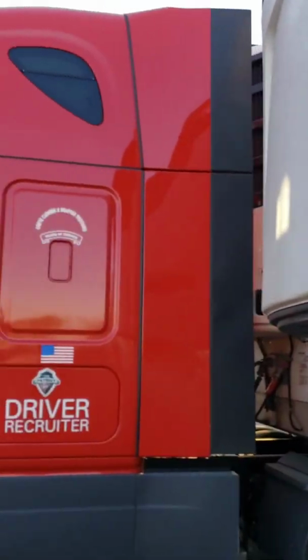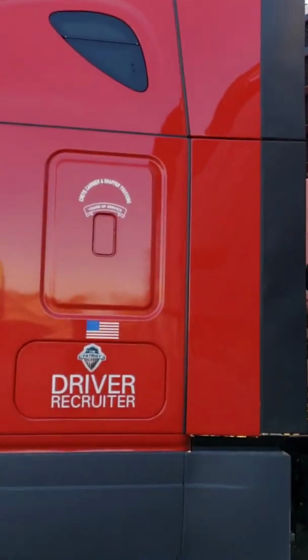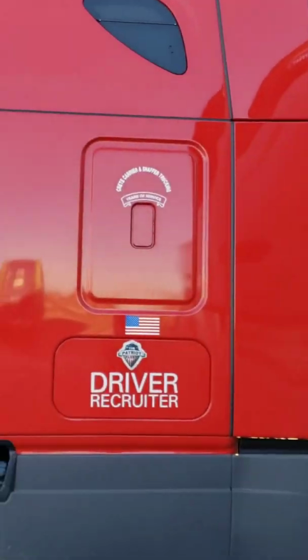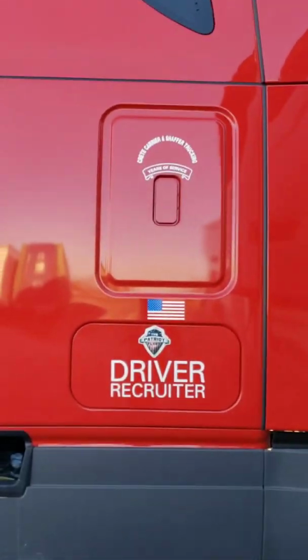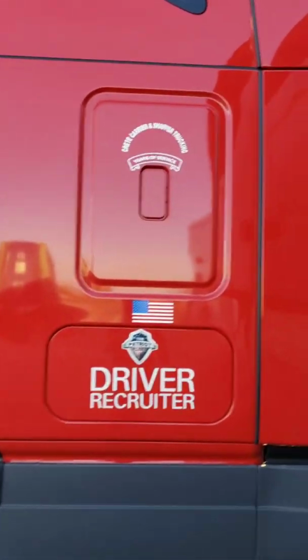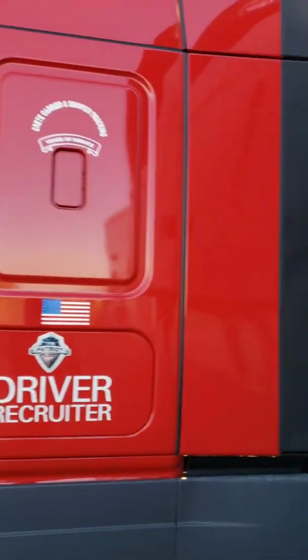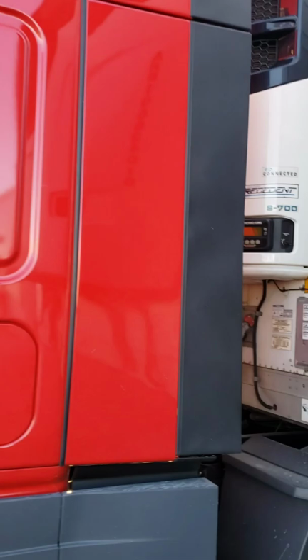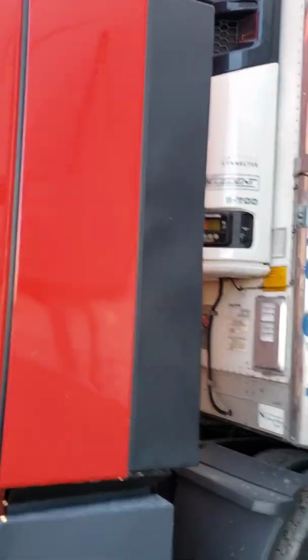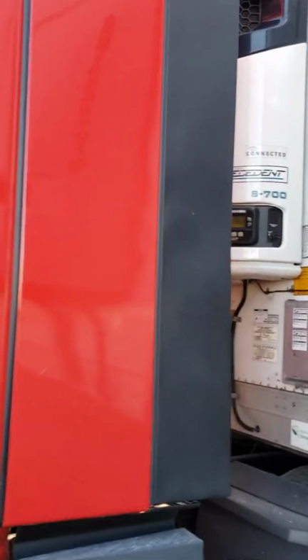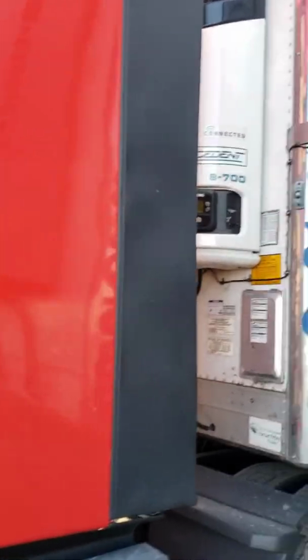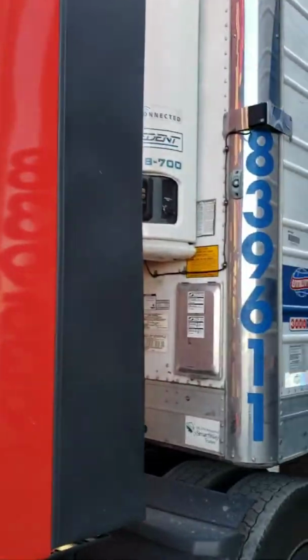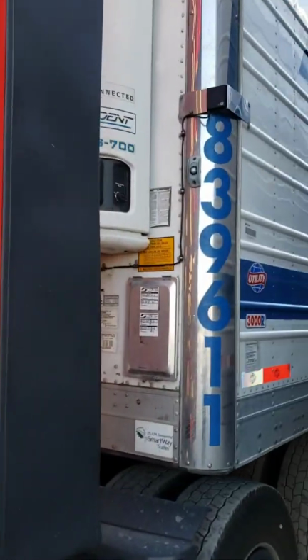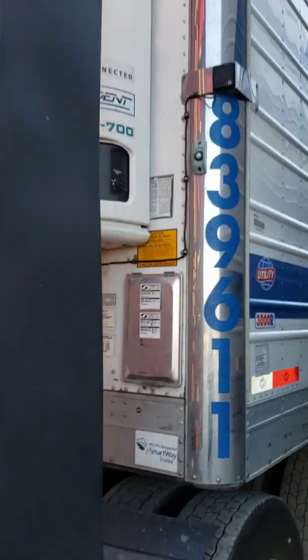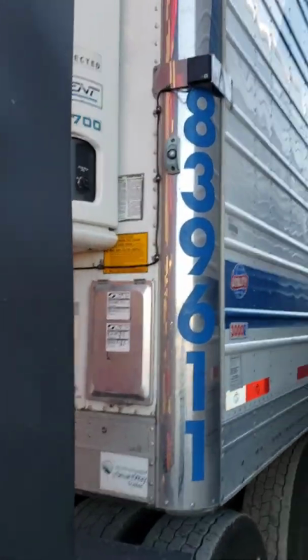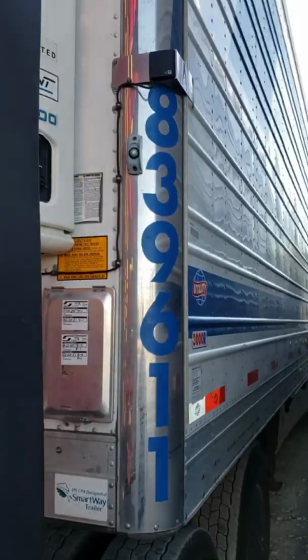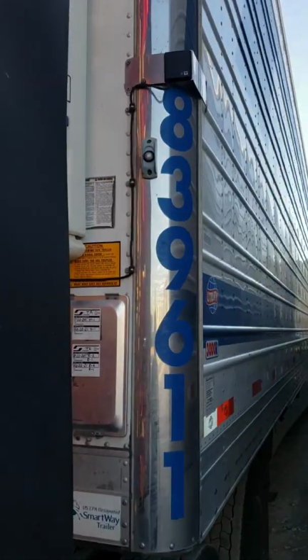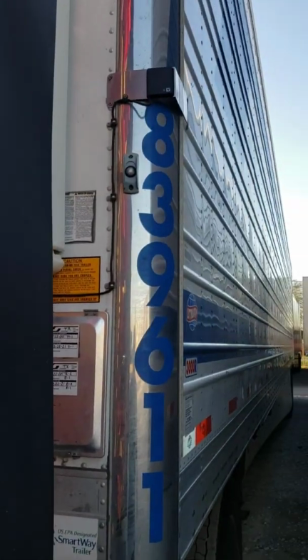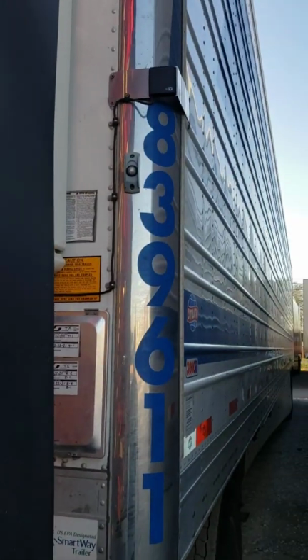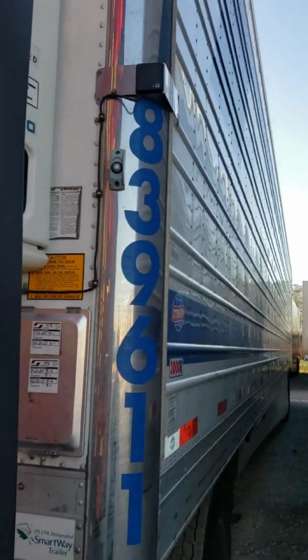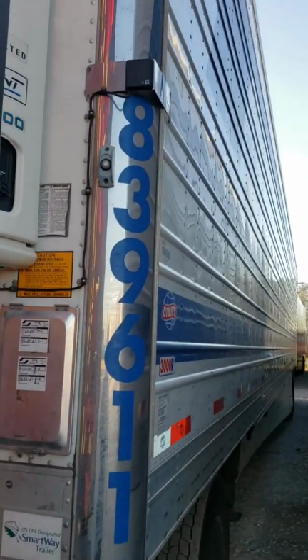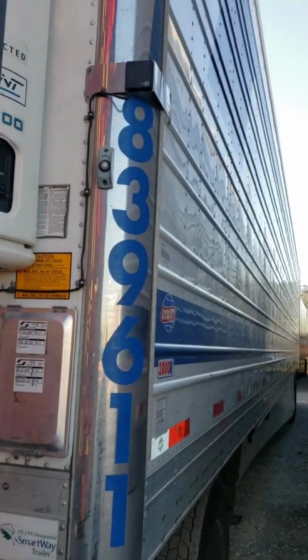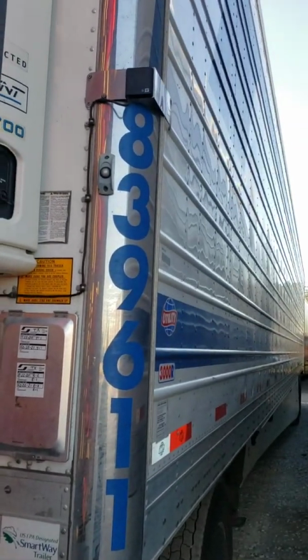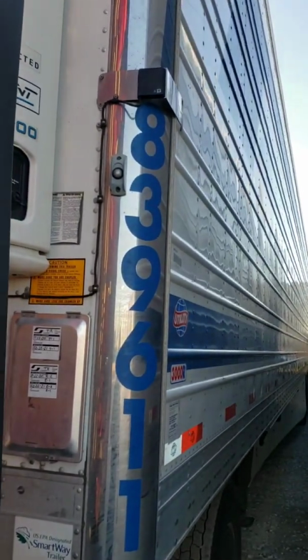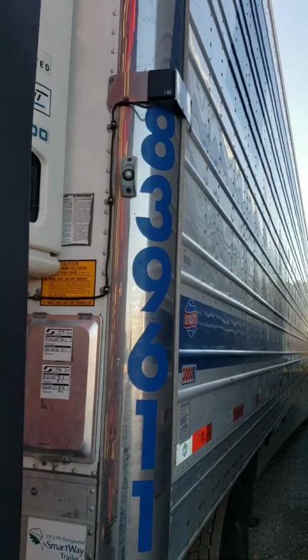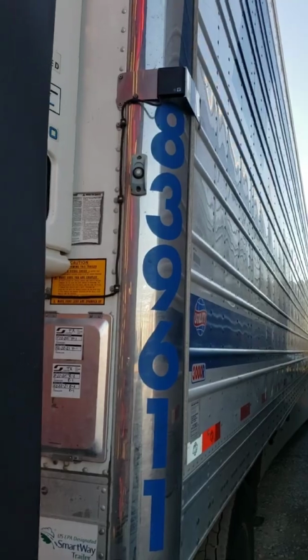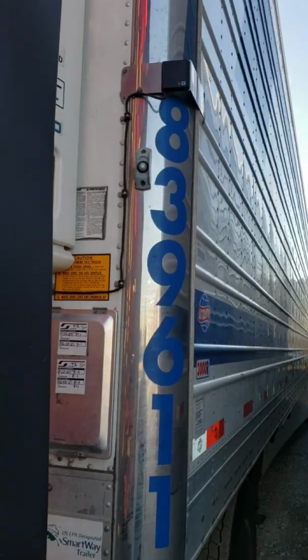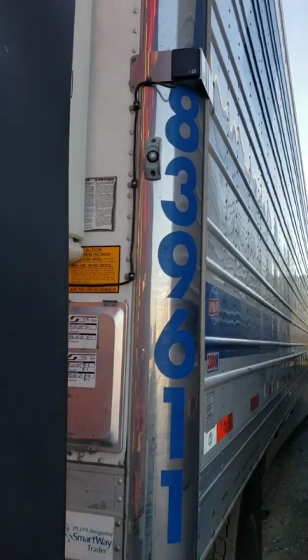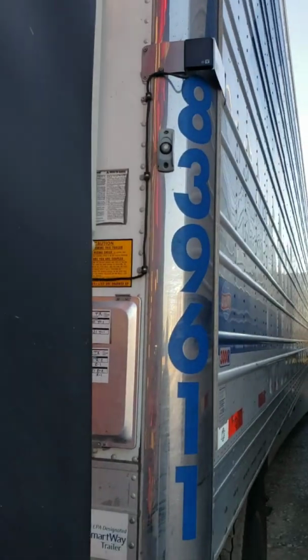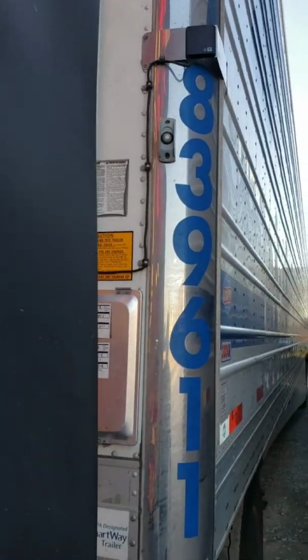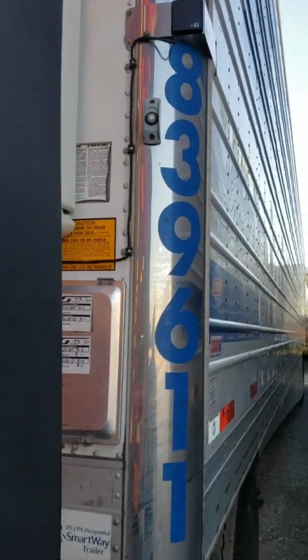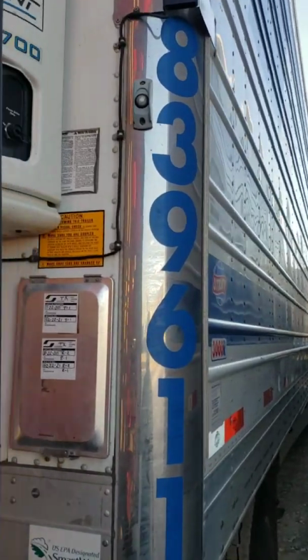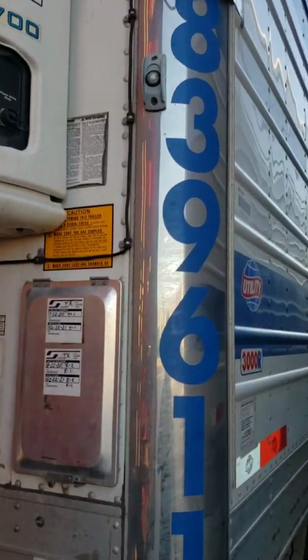Thermo King right there has a T and a K. When everything's good, you'll see the white T. When it's not good, you'll see the K. Bad info.